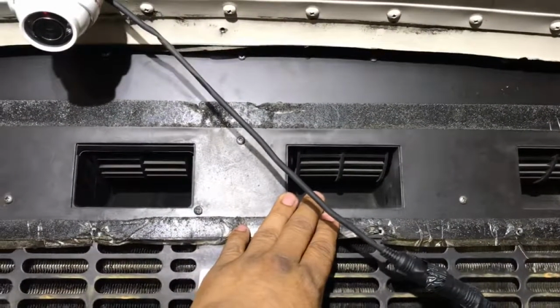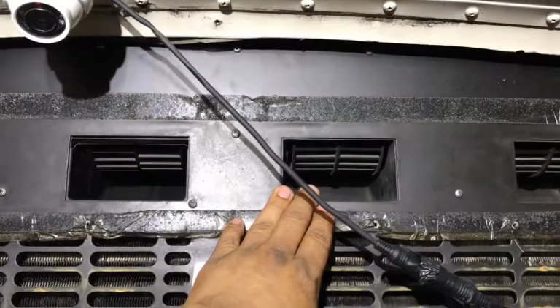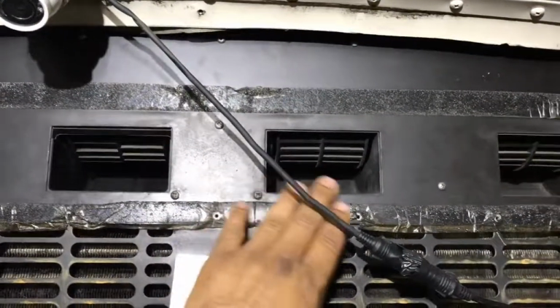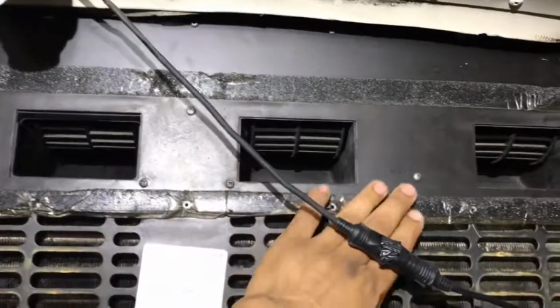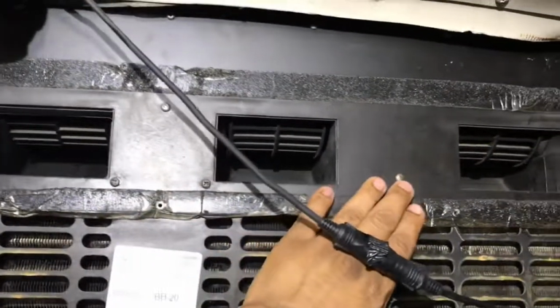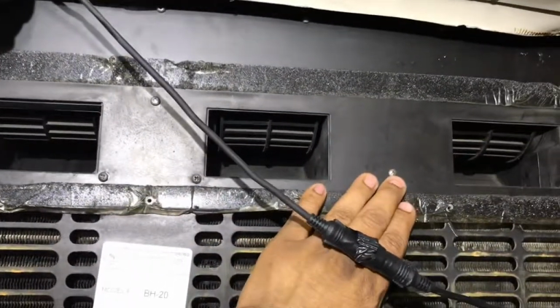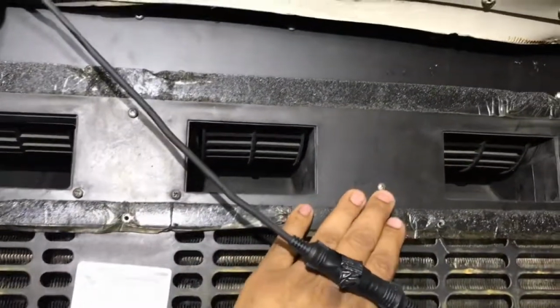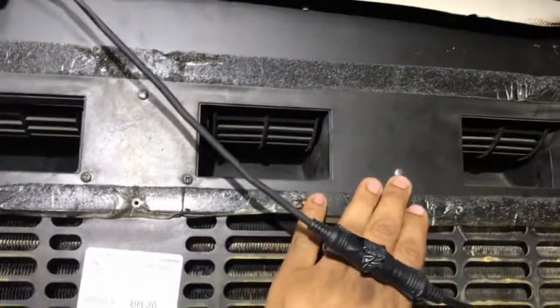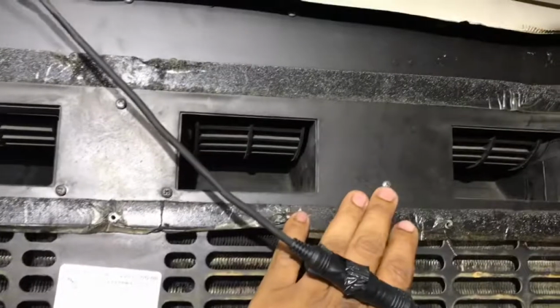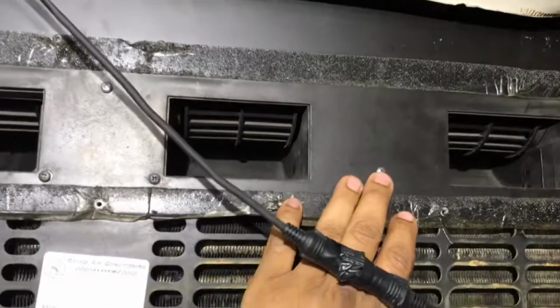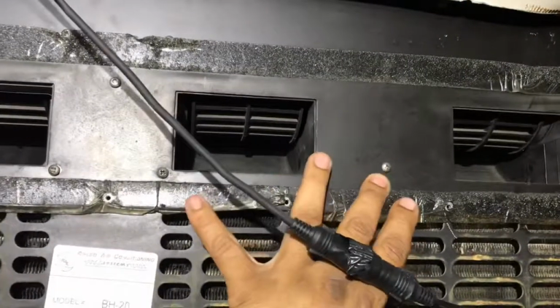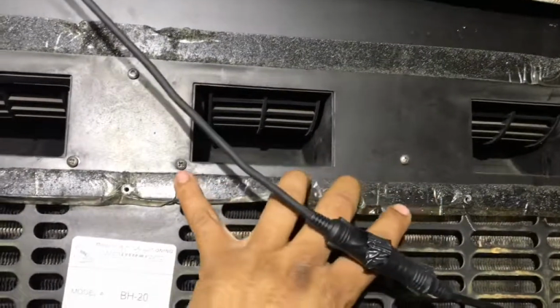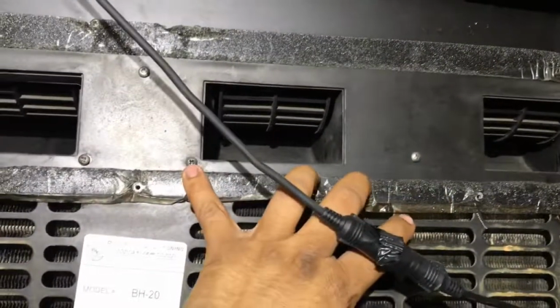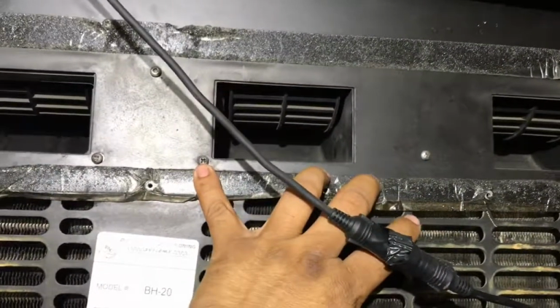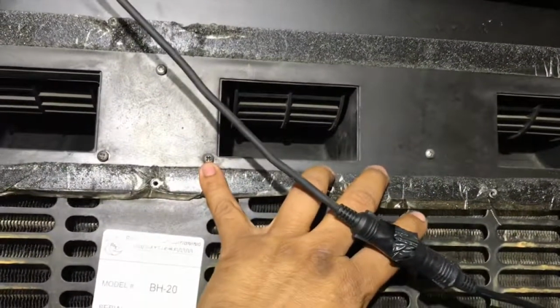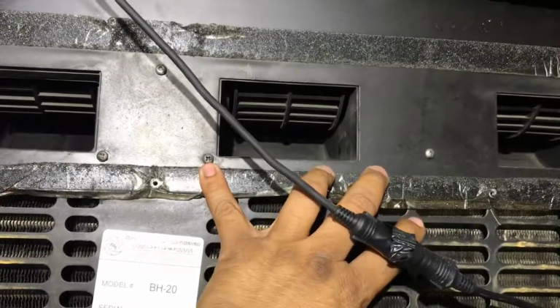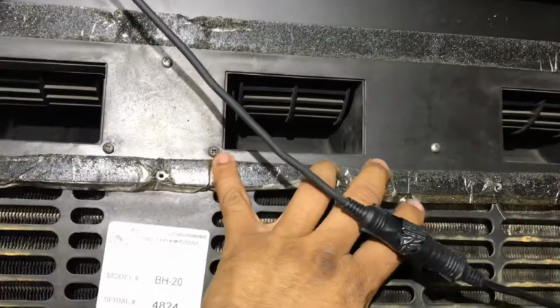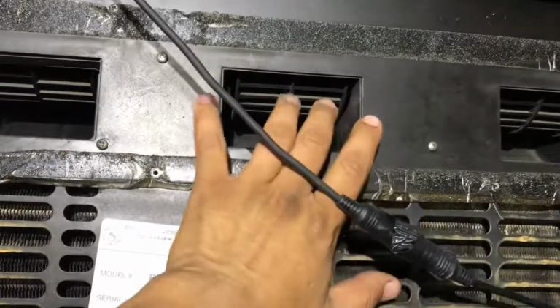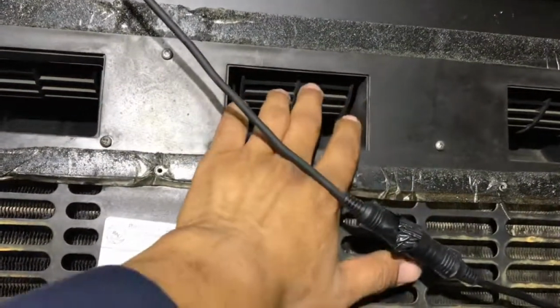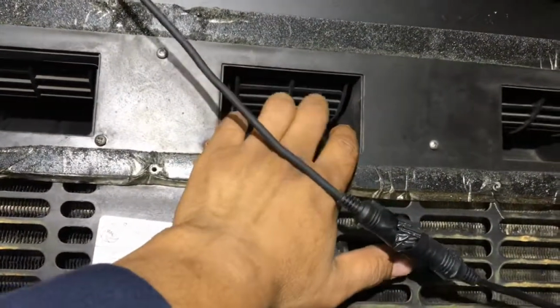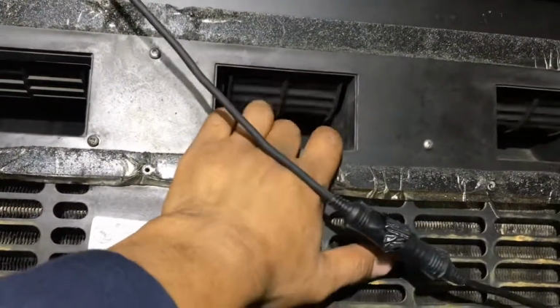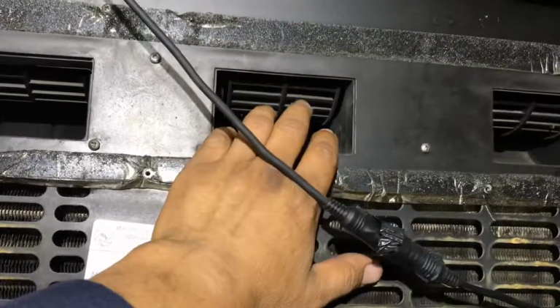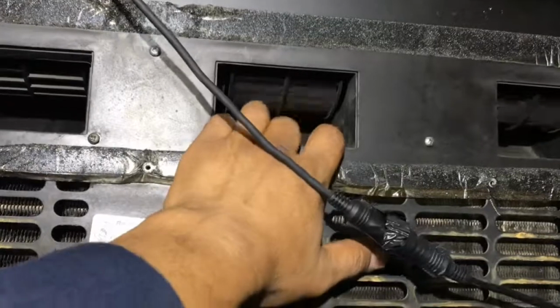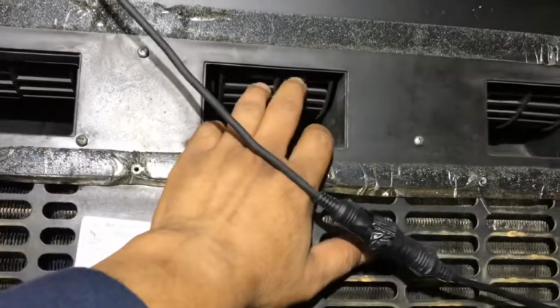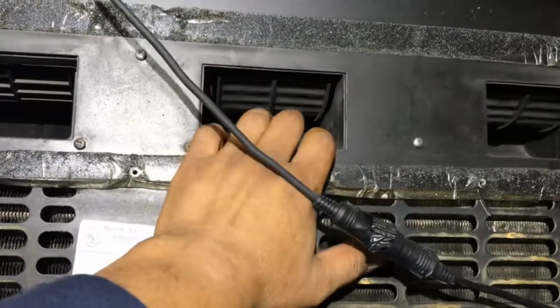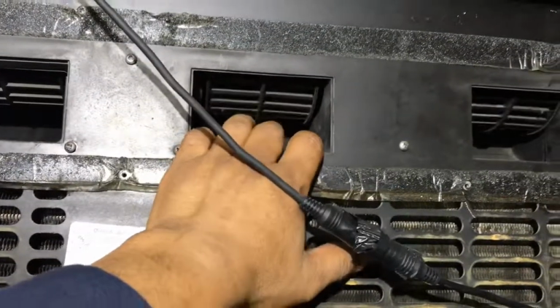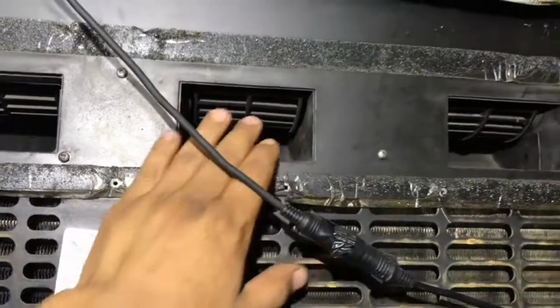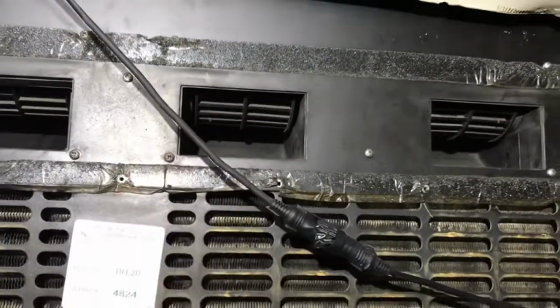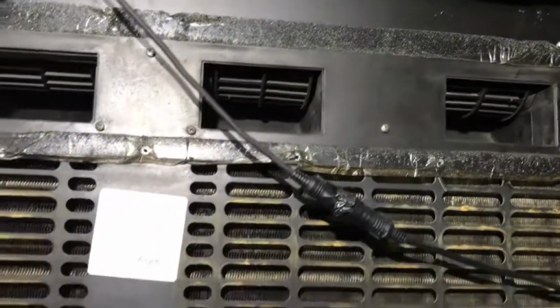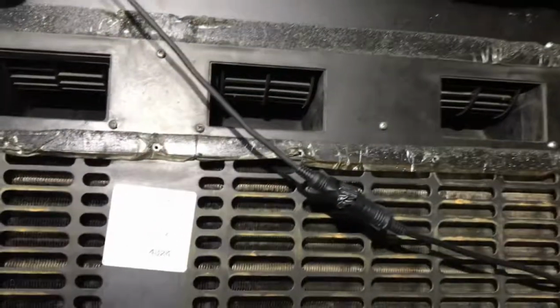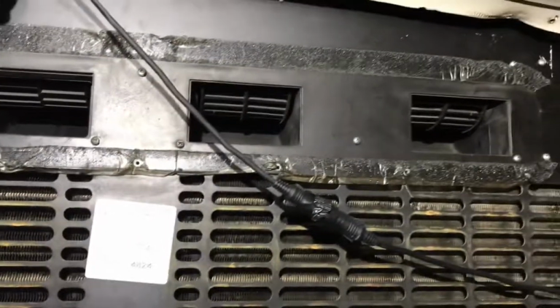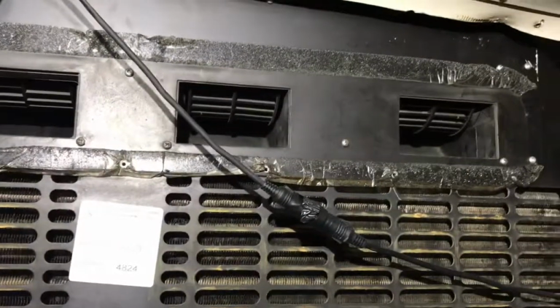Then we can go ahead and remove this little cover with both blower fans bolted onto it. After we remove it, we got to take these little Phillips head screws right here — that'll loosen up the fan so we can go ahead and replace it. Let me get this done.